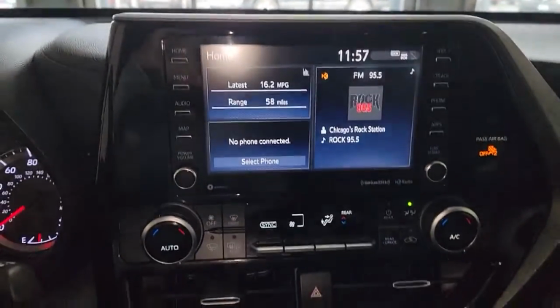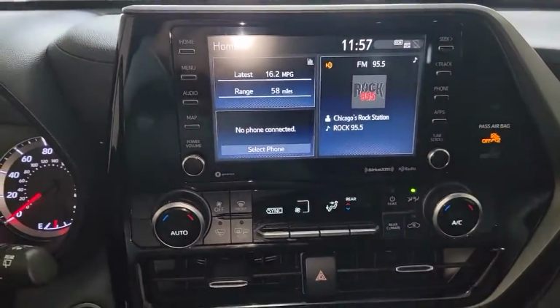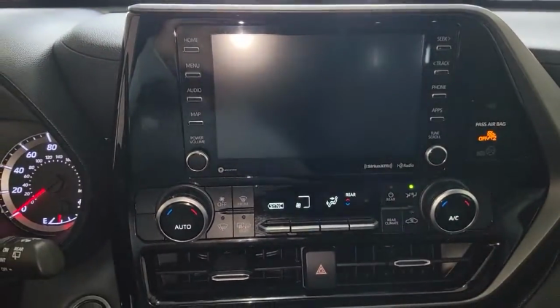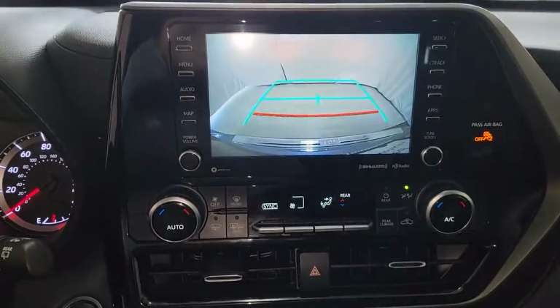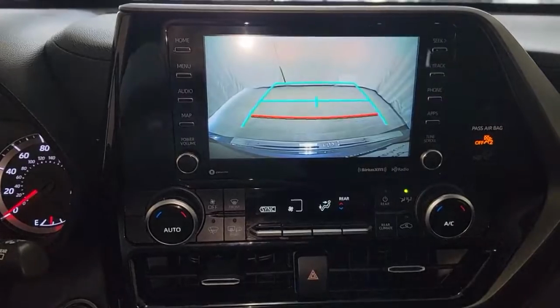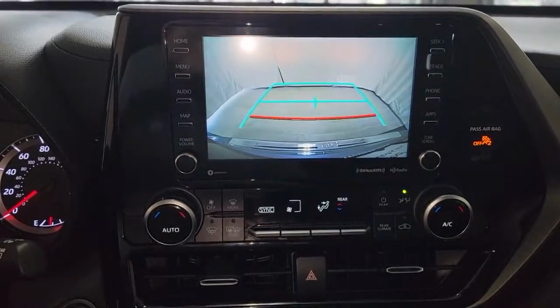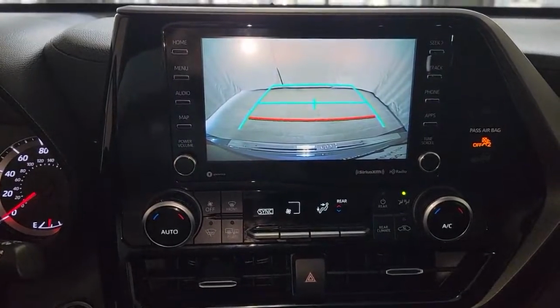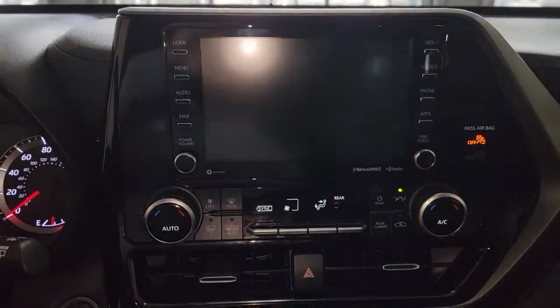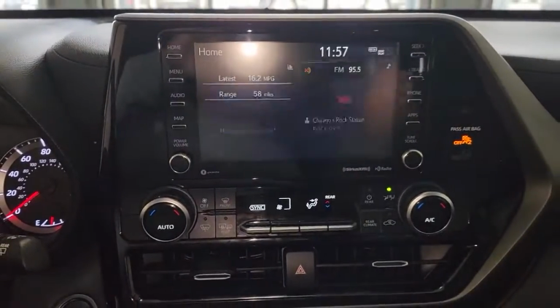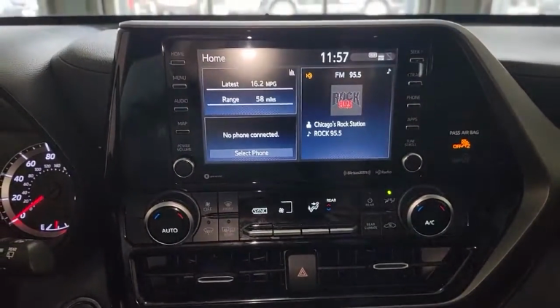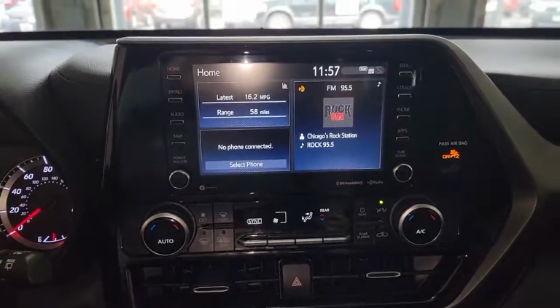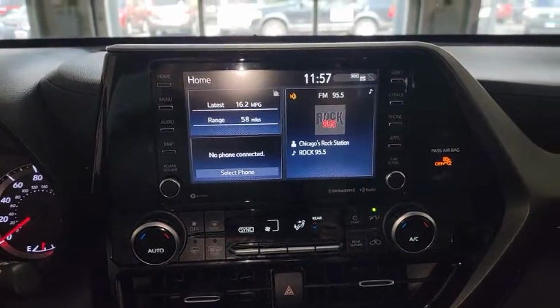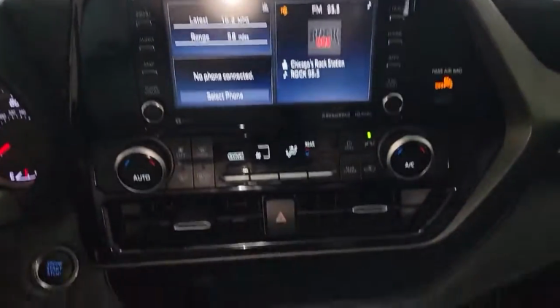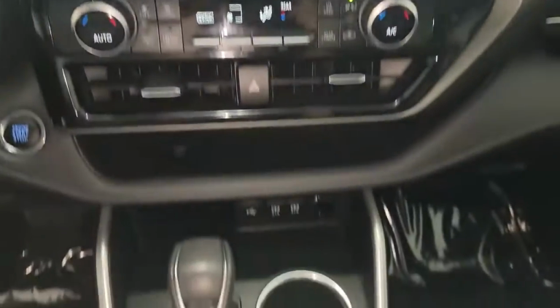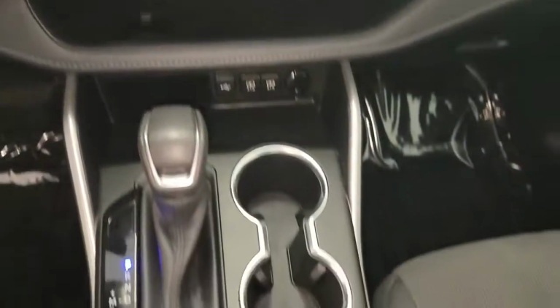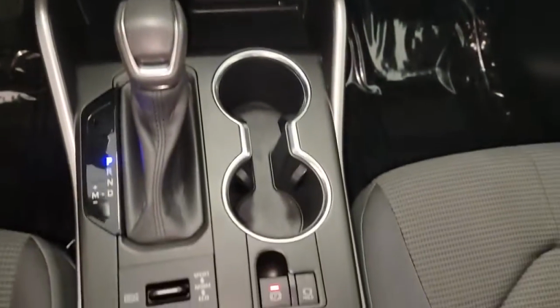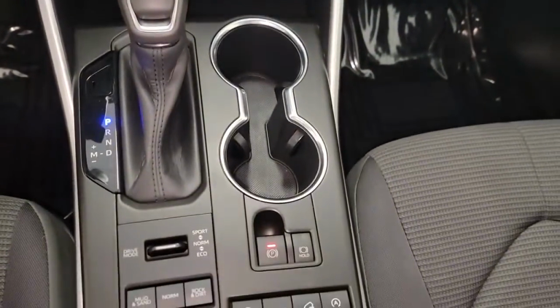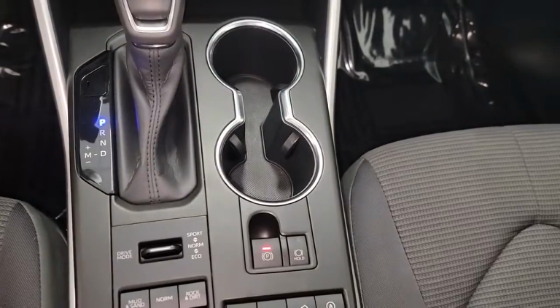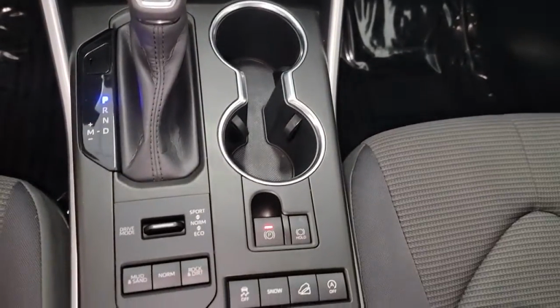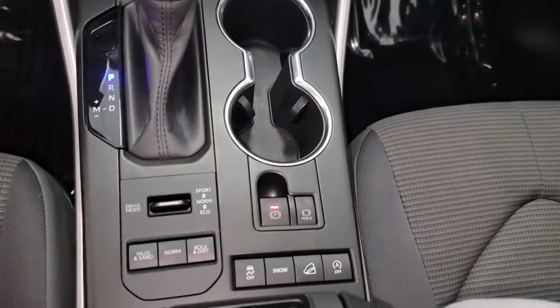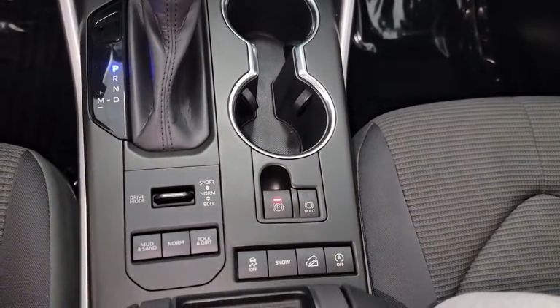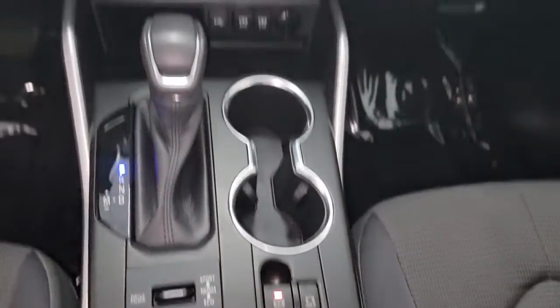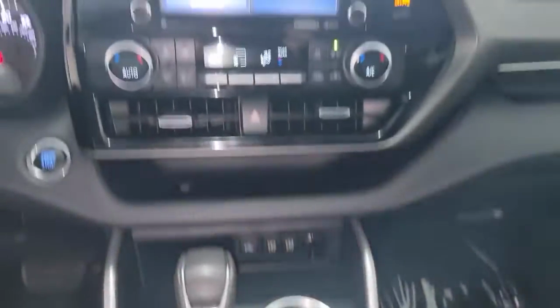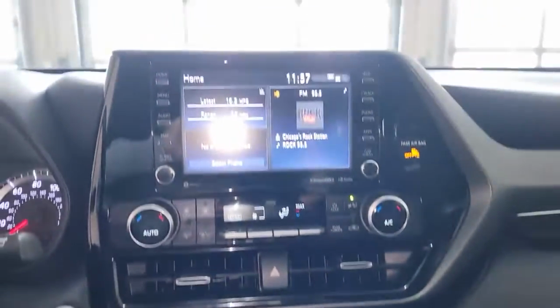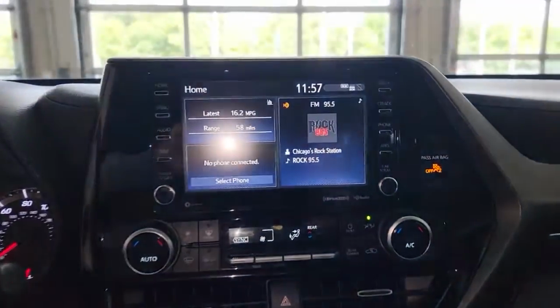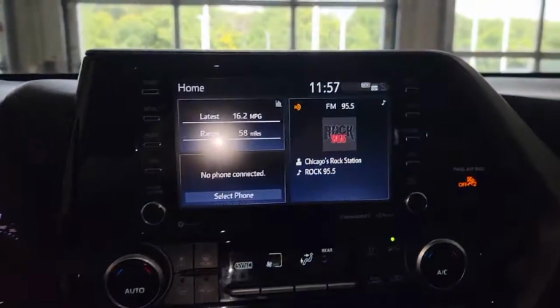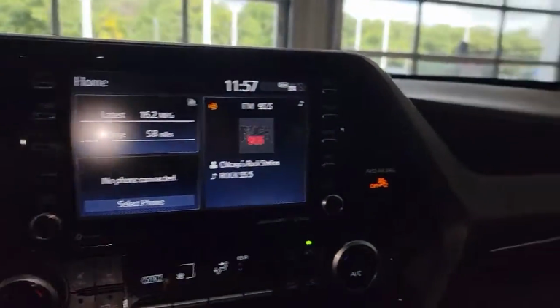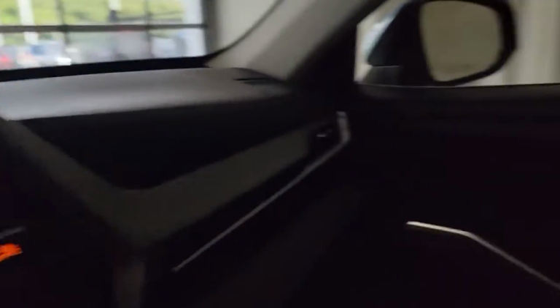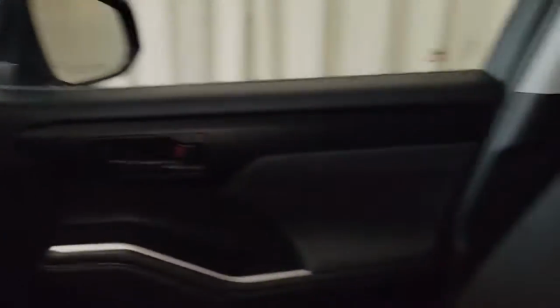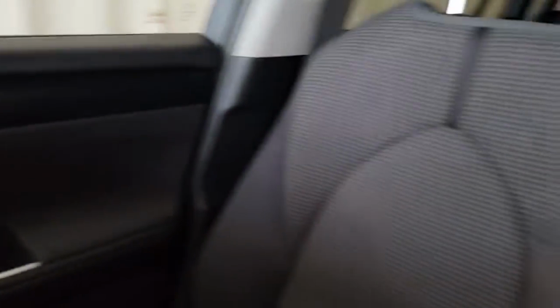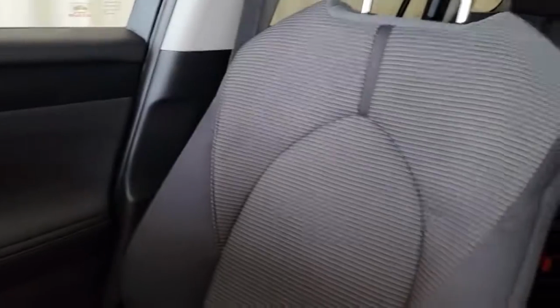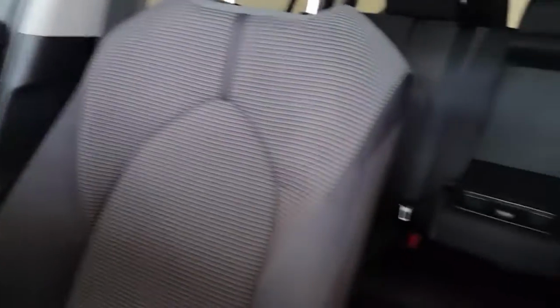All wheel drive, keyless entry, heated mirrors, power lift gate, keyless start, fog lamps, adaptive cruise control, remote engine start, lane keeping assist, backup camera.